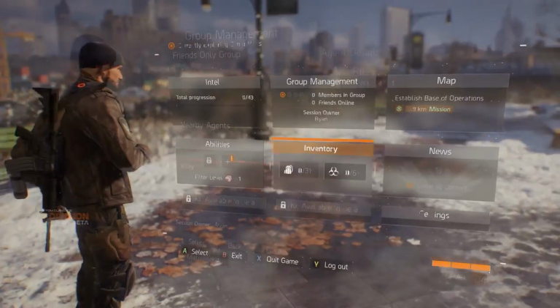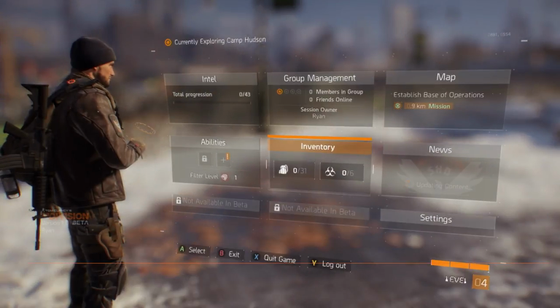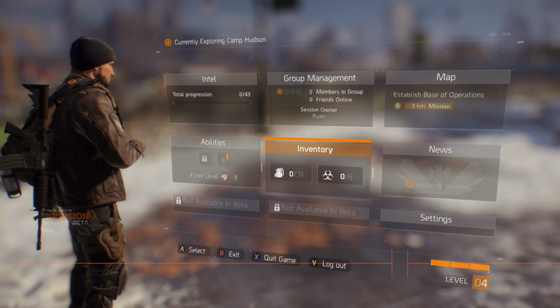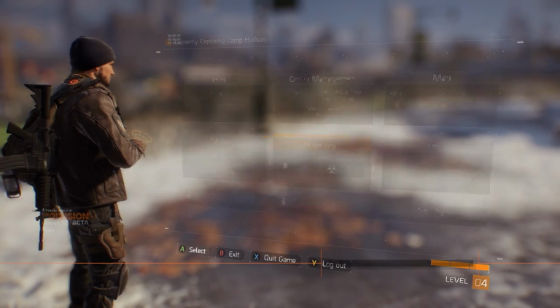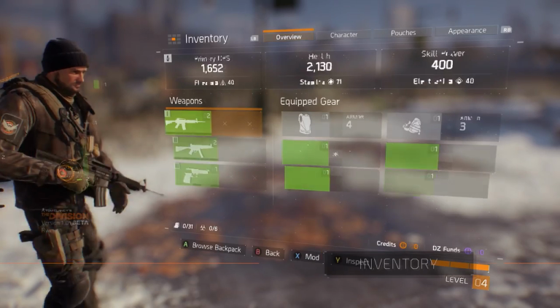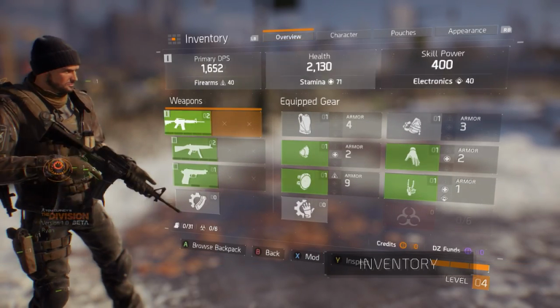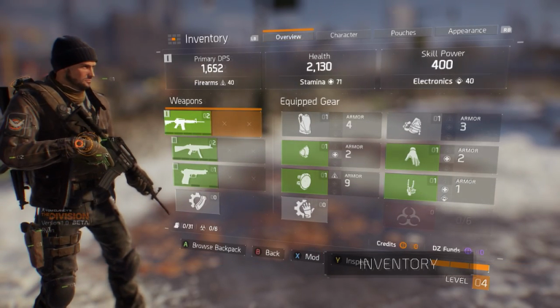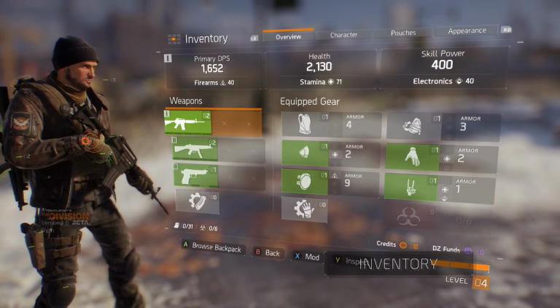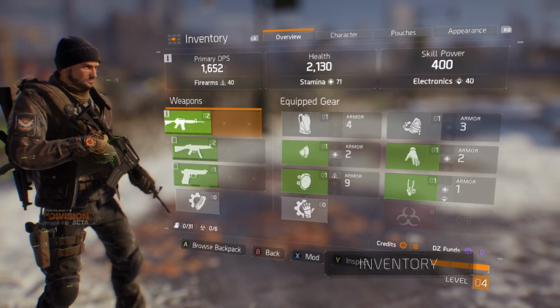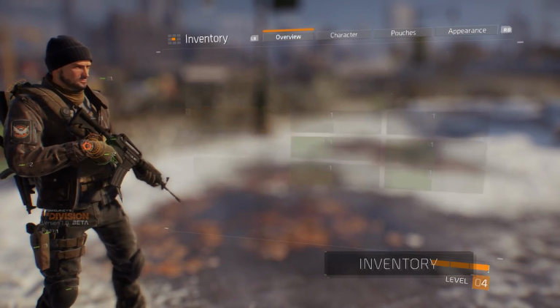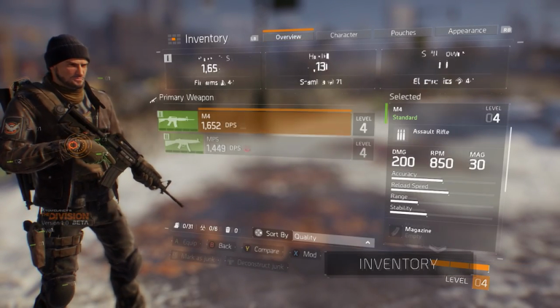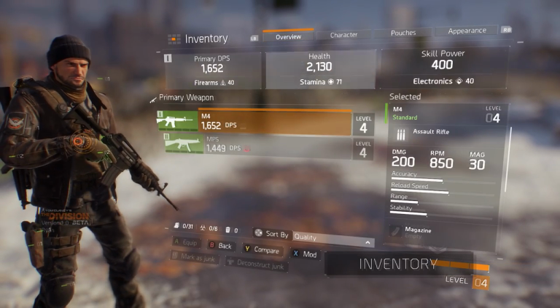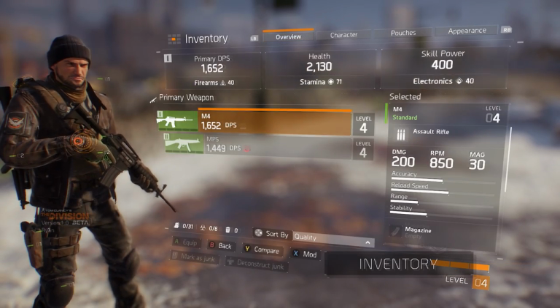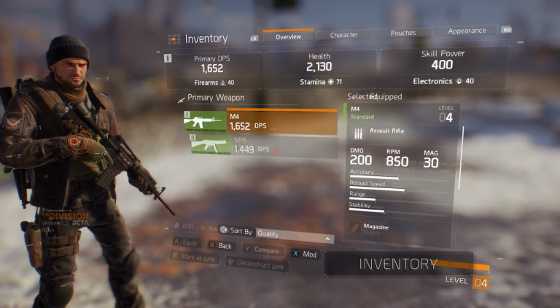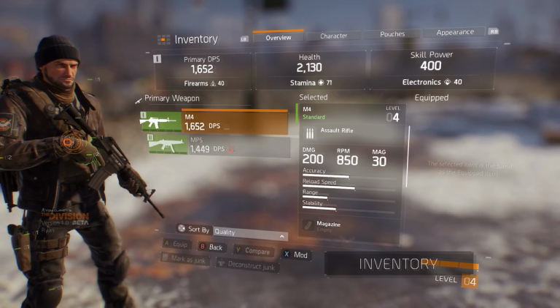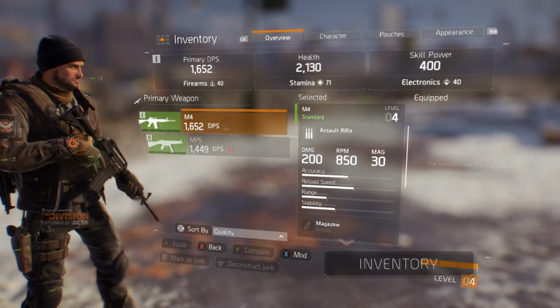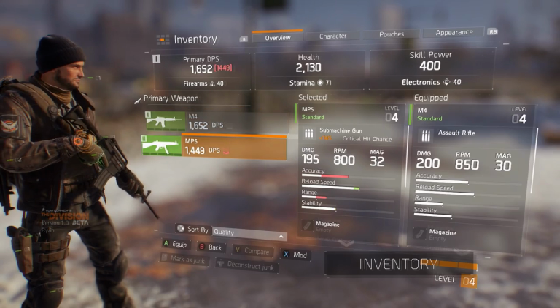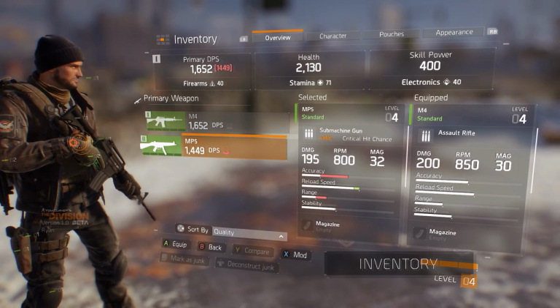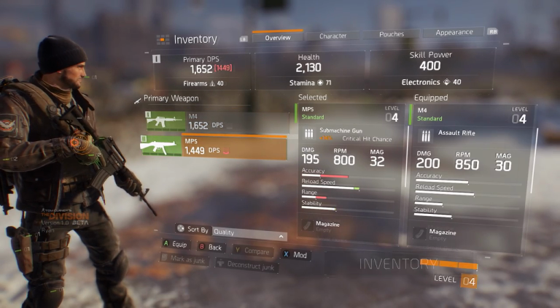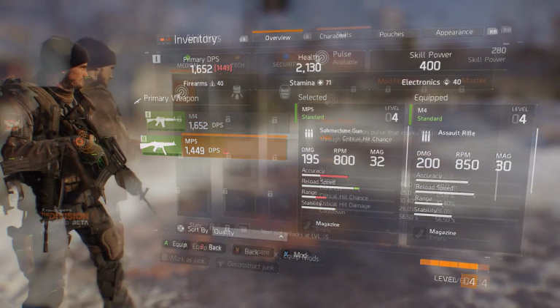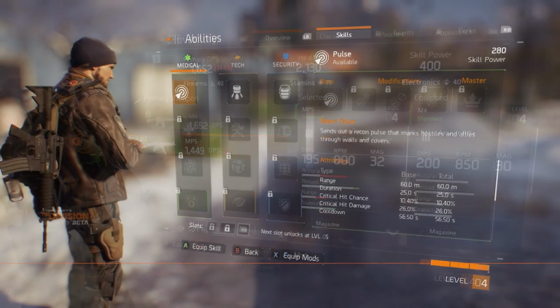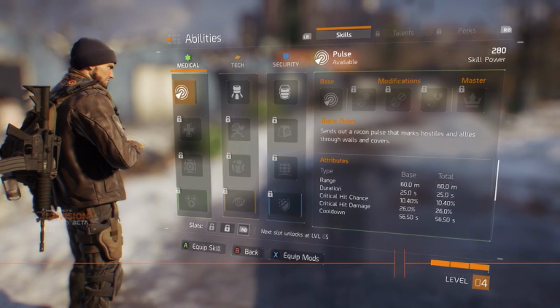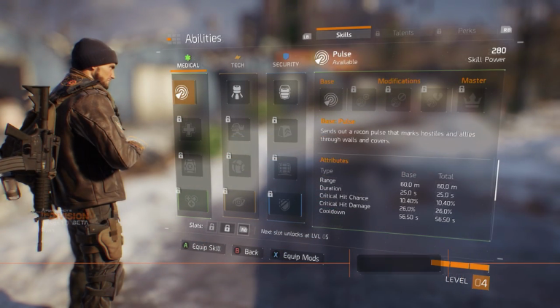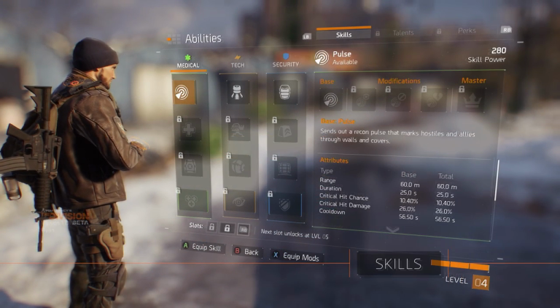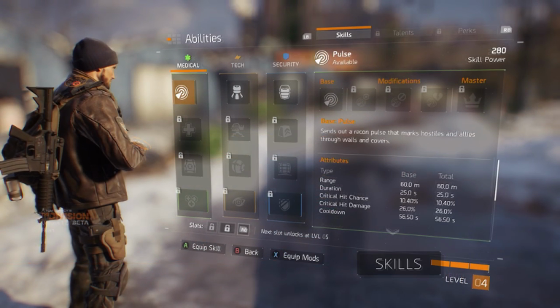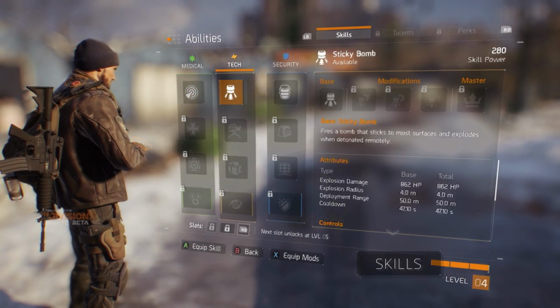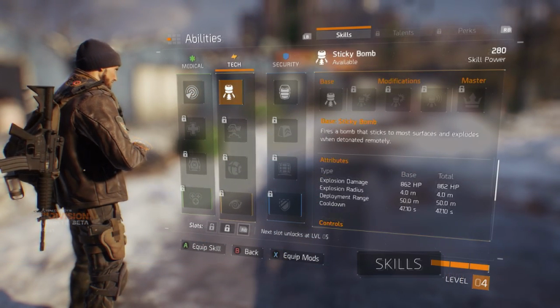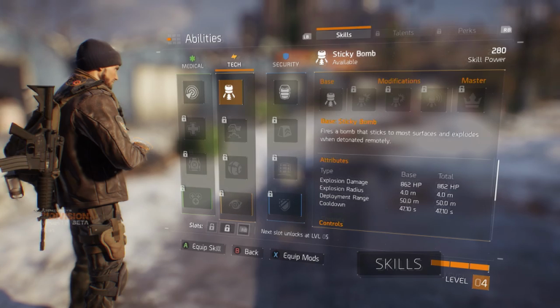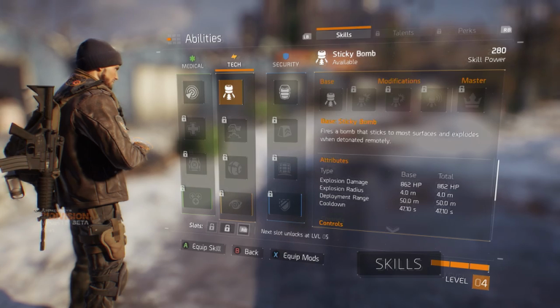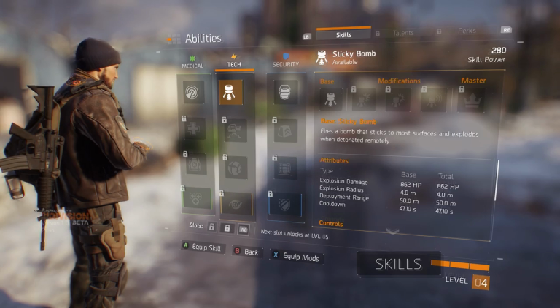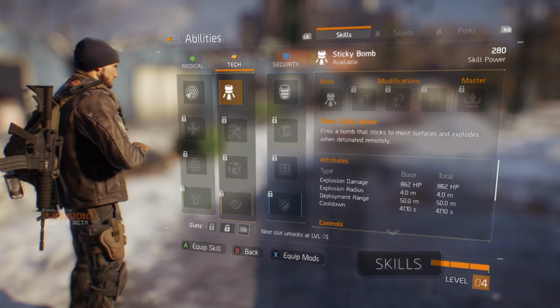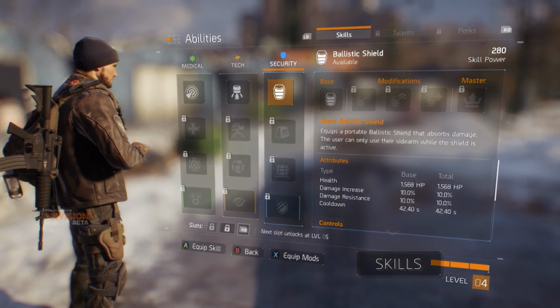Before you head out, check that you're all set with your loadout in the inventory. You can switch between three different weapons: primary, secondary, and sidearm. You can also load one of the three unlocked skills into an available slot — more on that later.